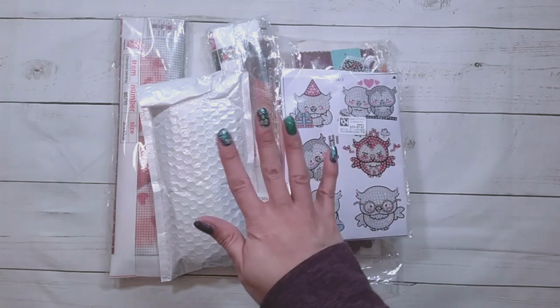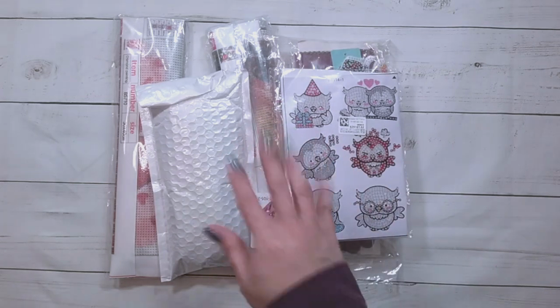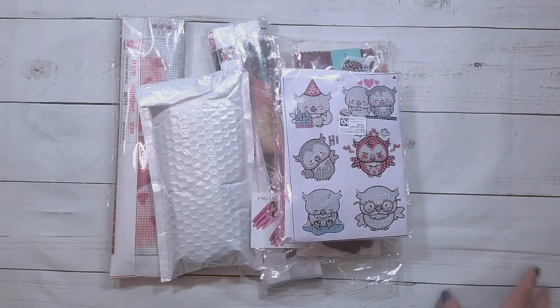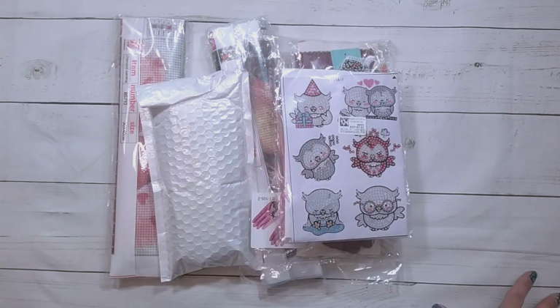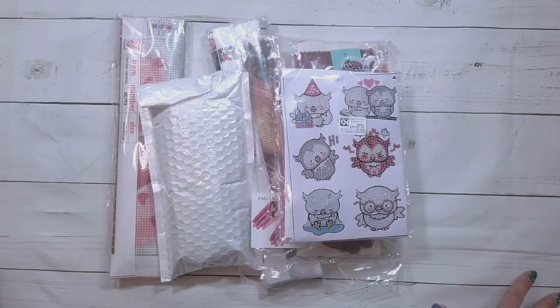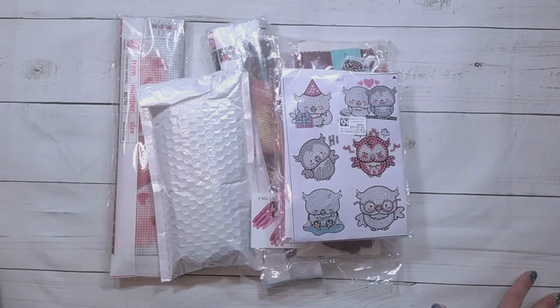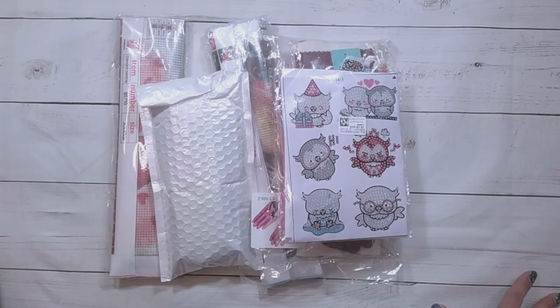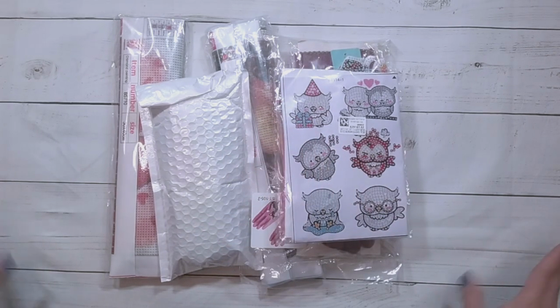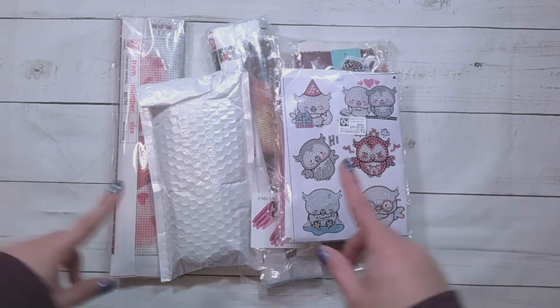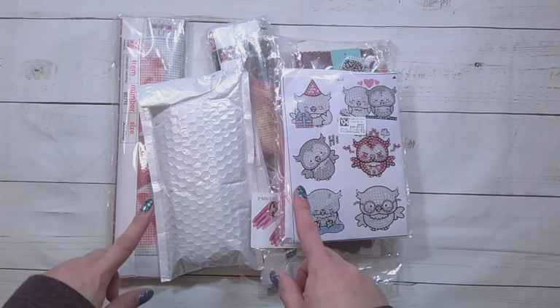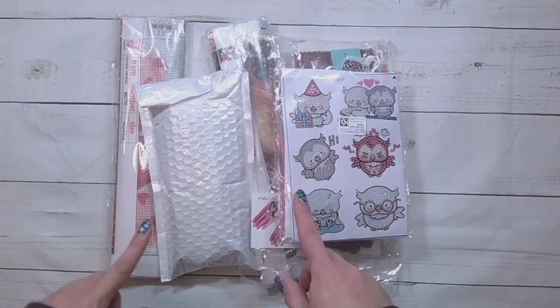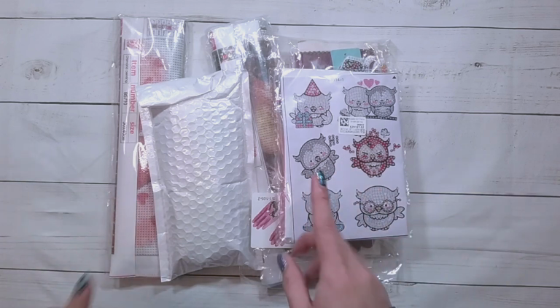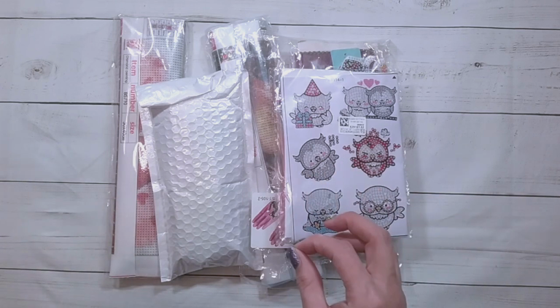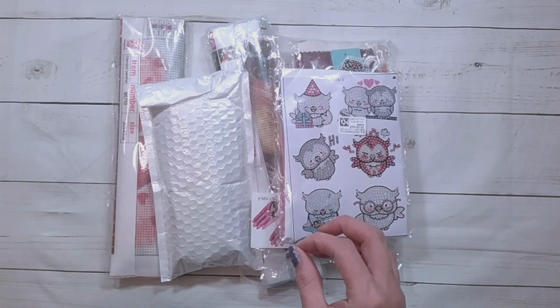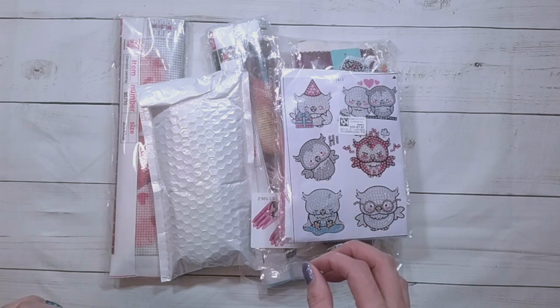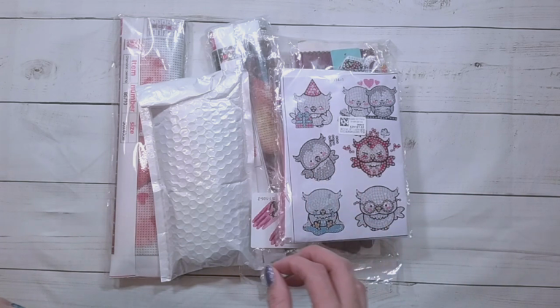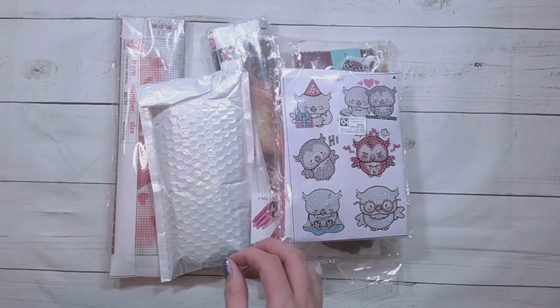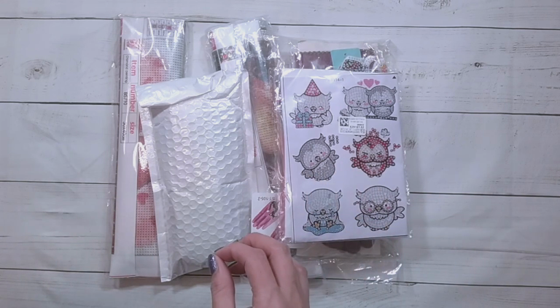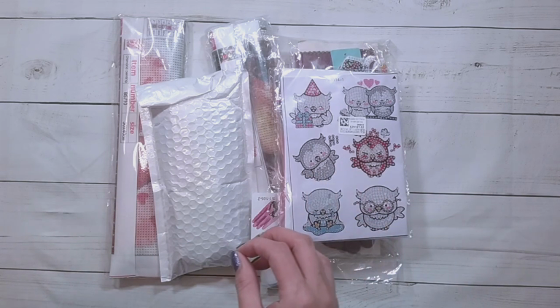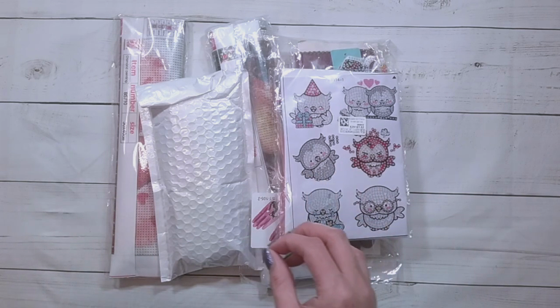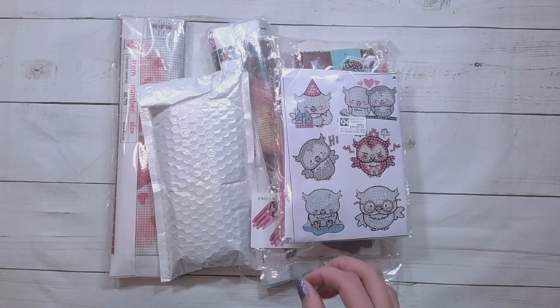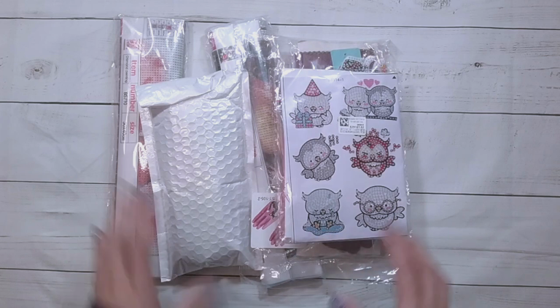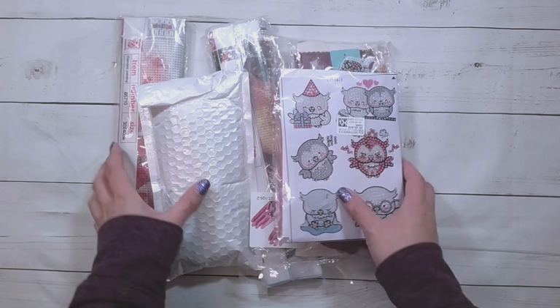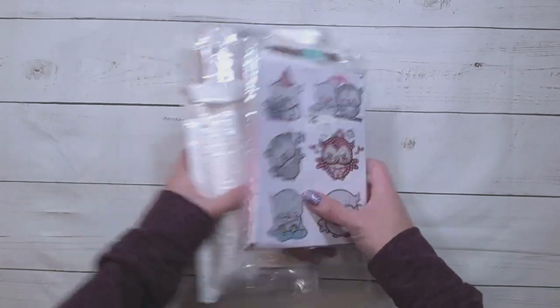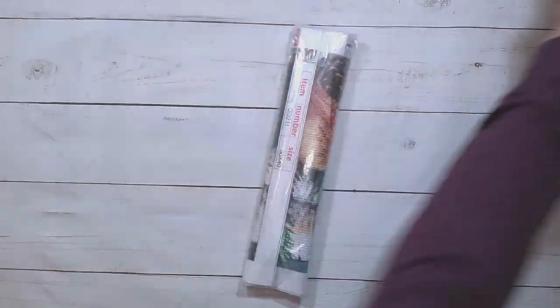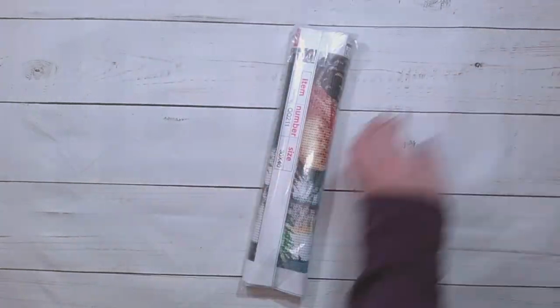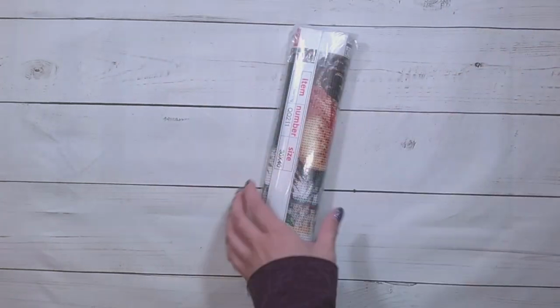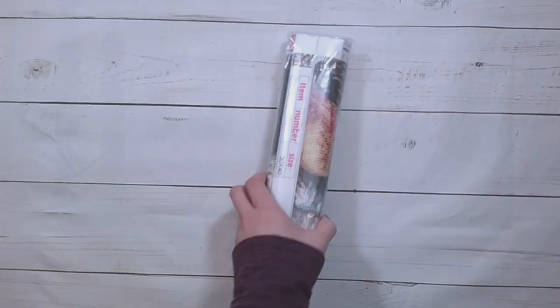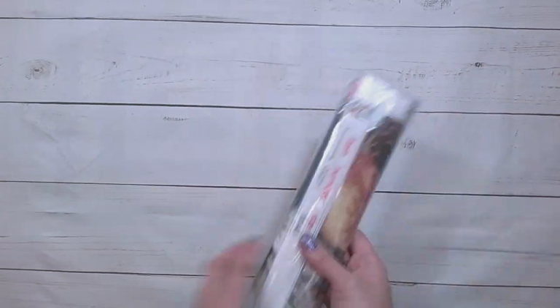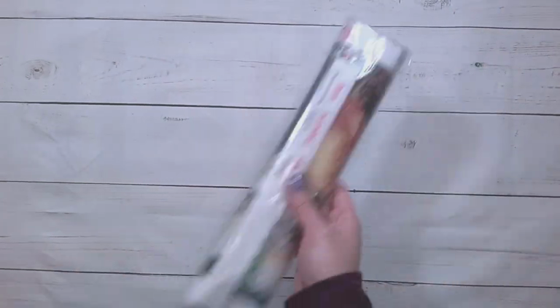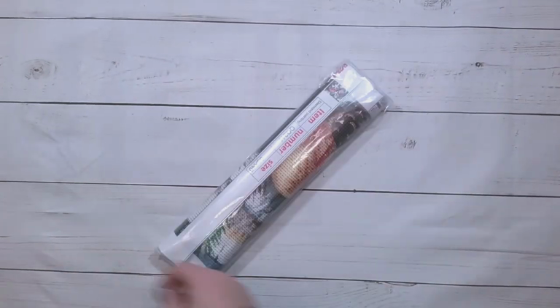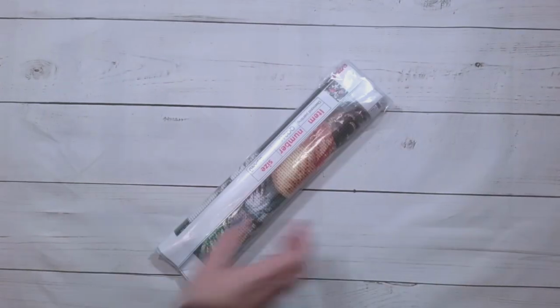Hello, welcome to another video. Today we're going to be doing an unboxing. This unboxing is from DIY Chews — they did send me these items for review, so thank you to DIY Chews.